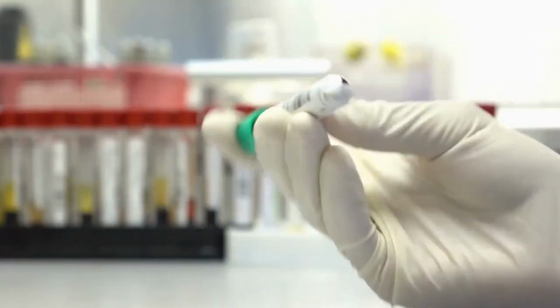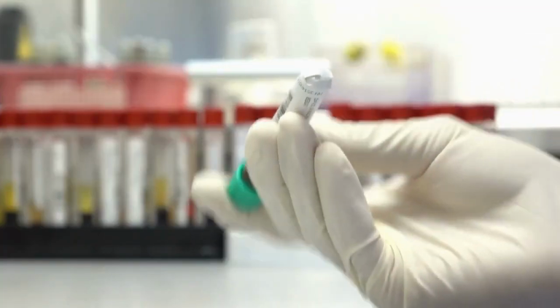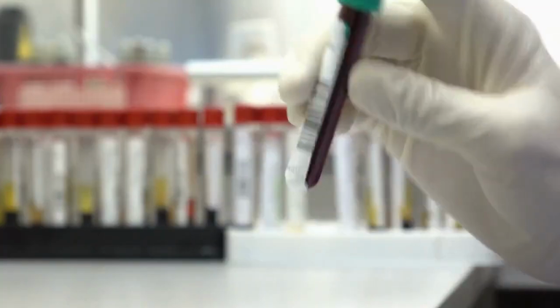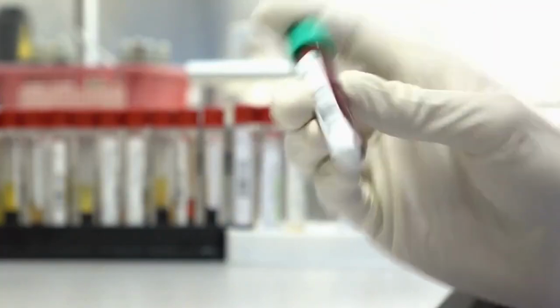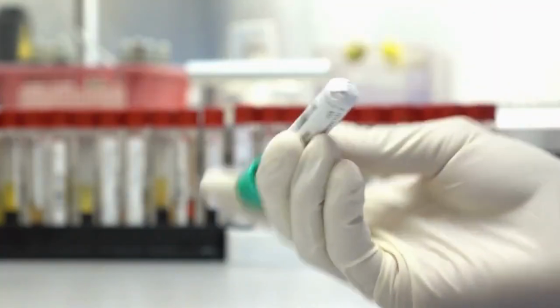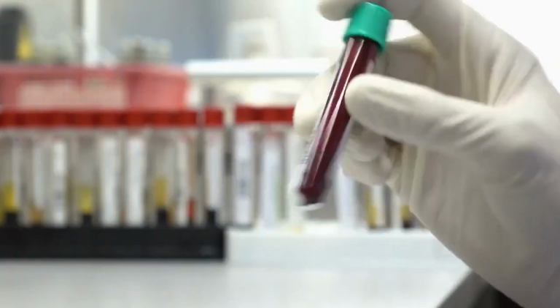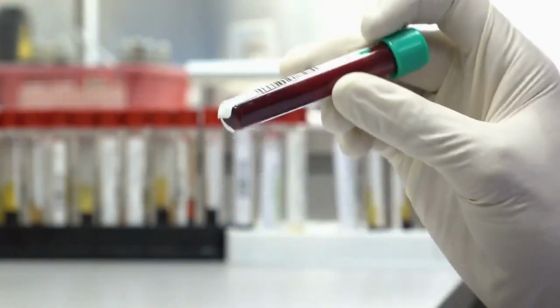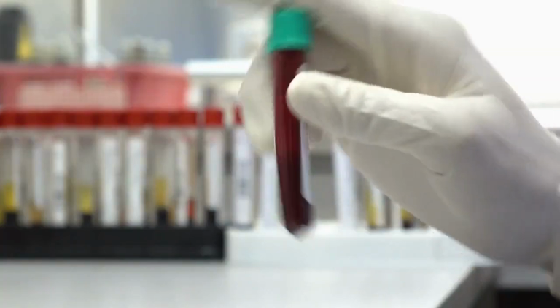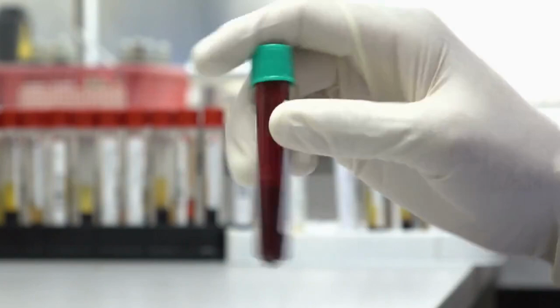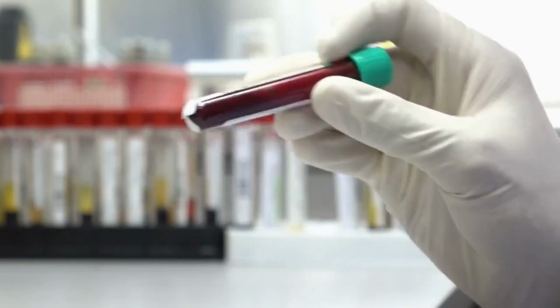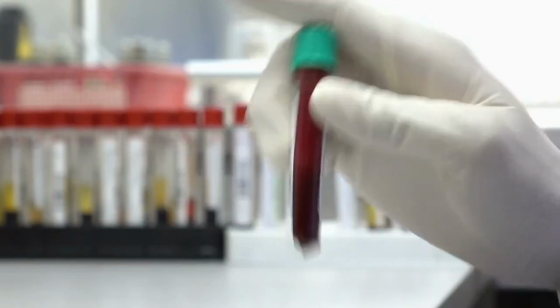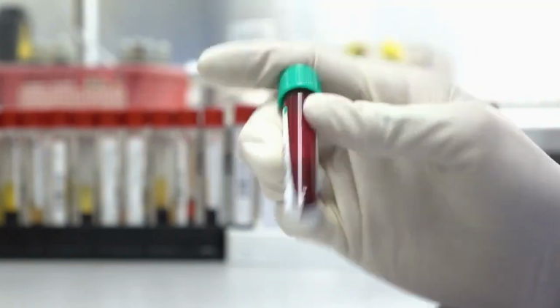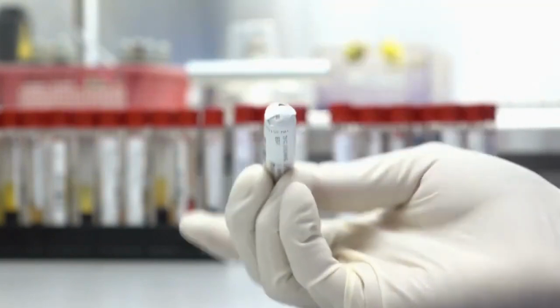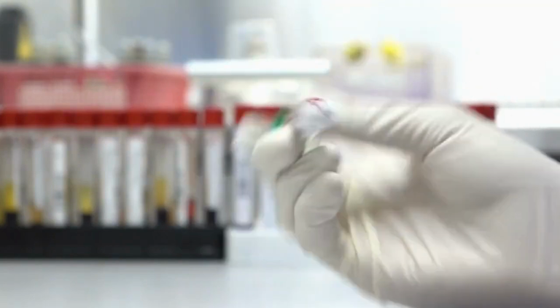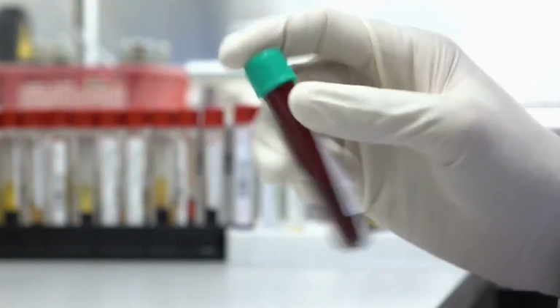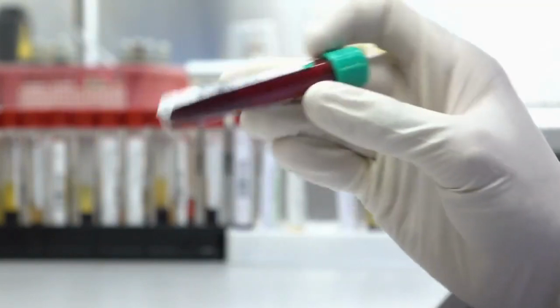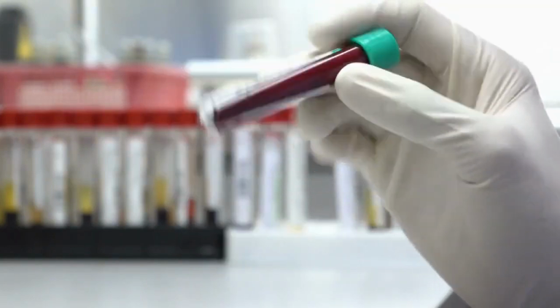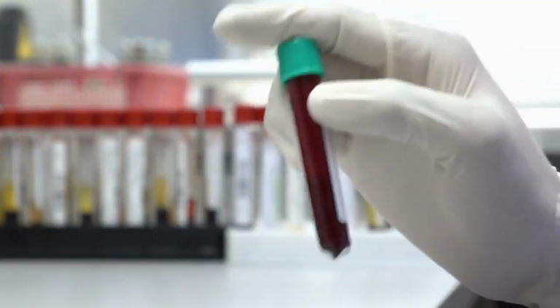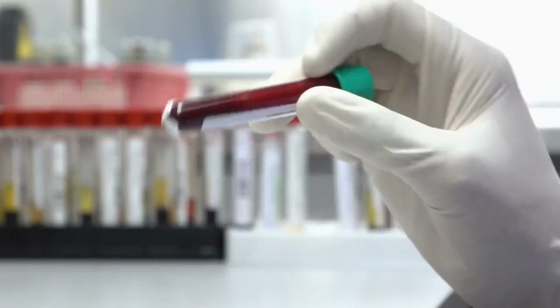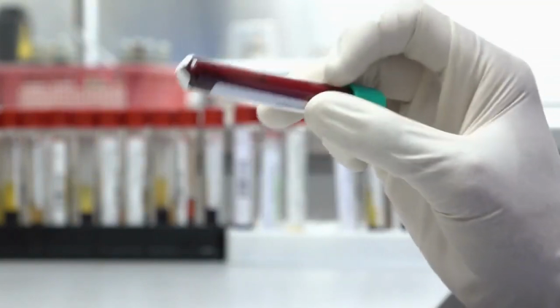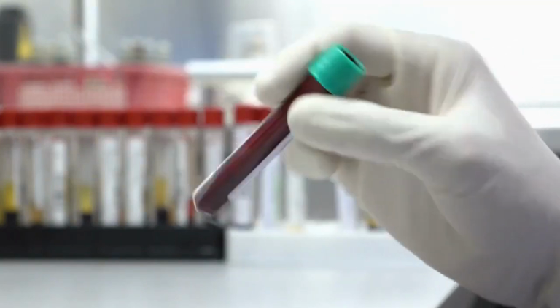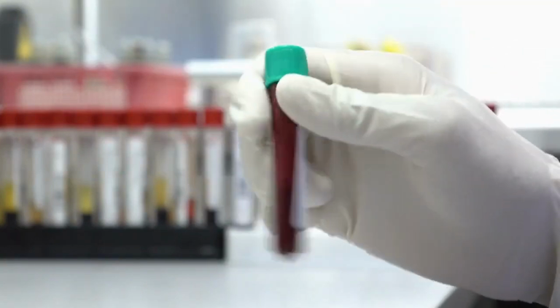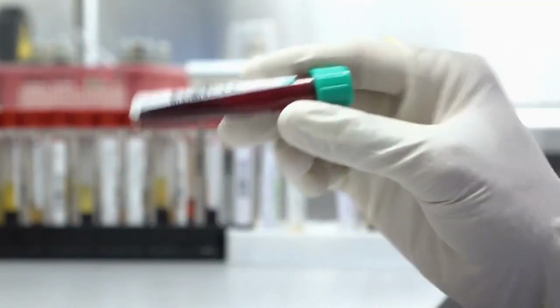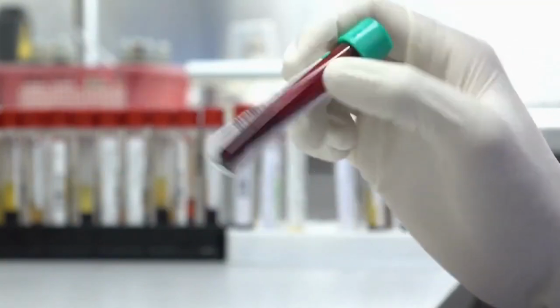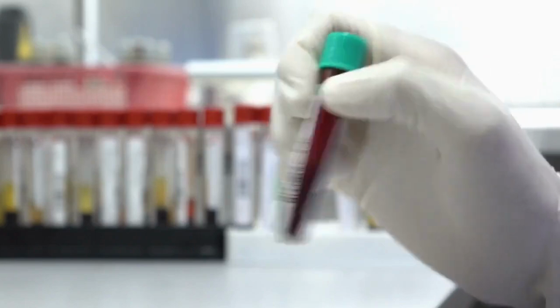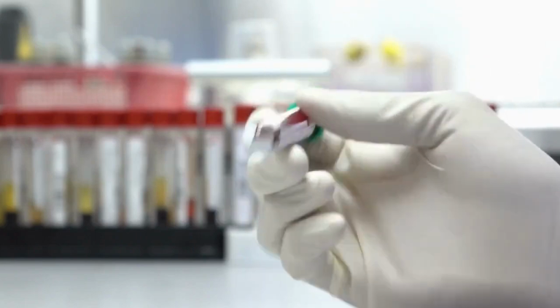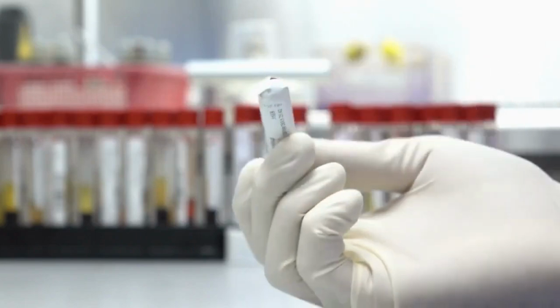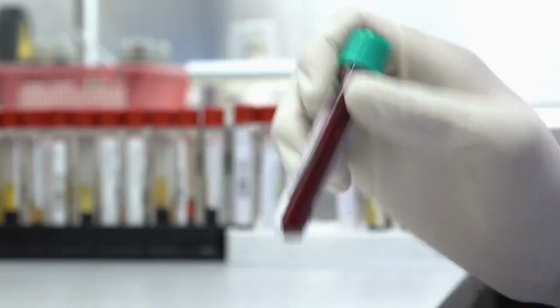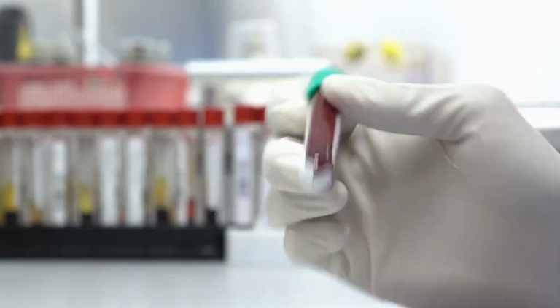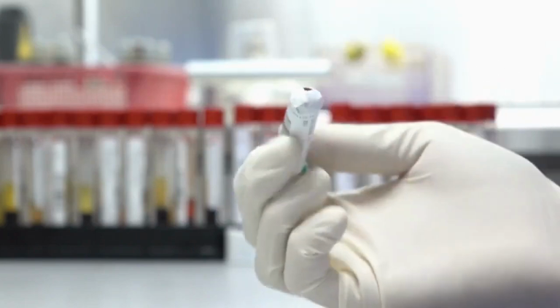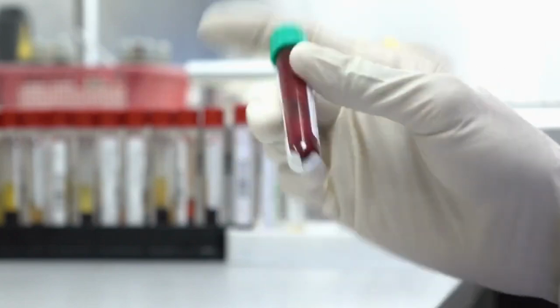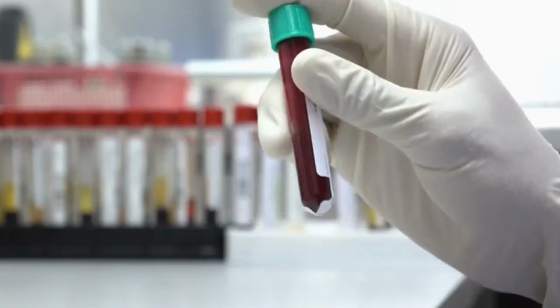3. The maximum window period is 3 months for 4th generation HIV tests and HIV RNA tests, and 3 to 6 months for rapid antibody-only HIV tests.